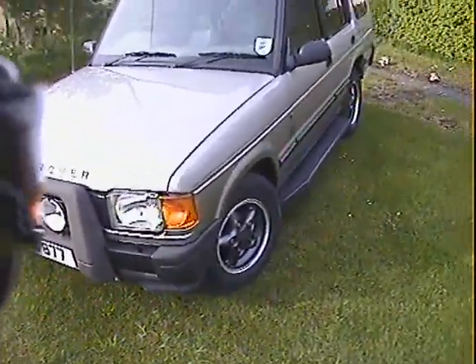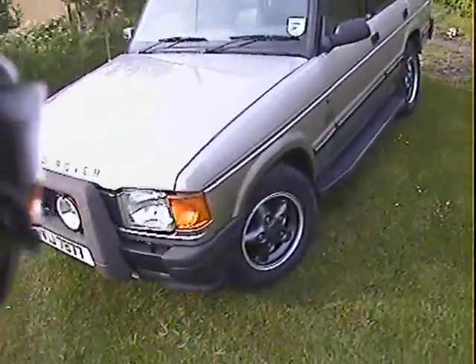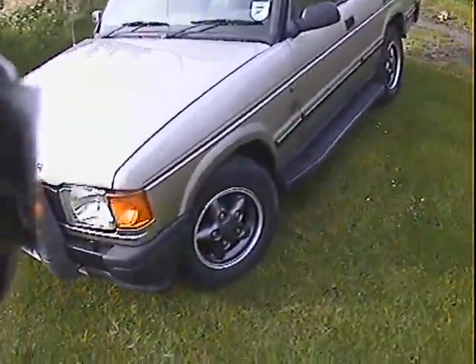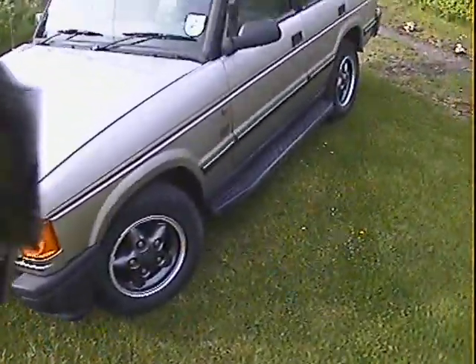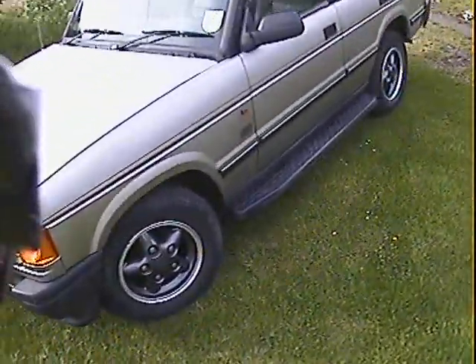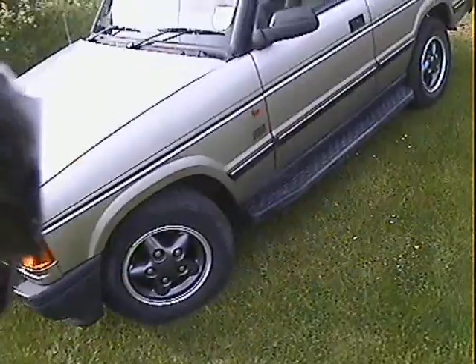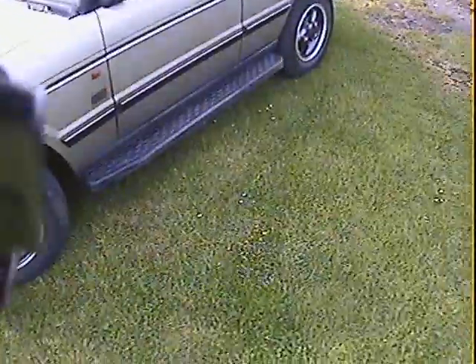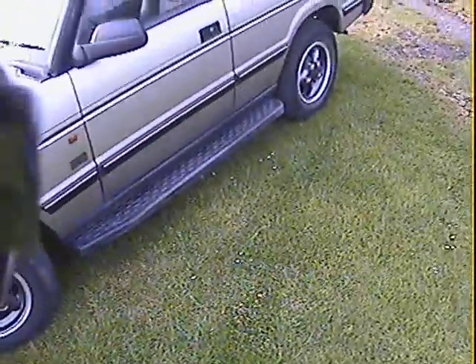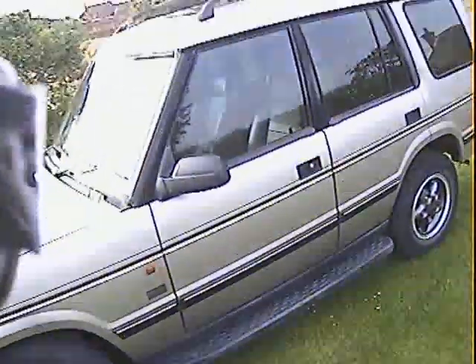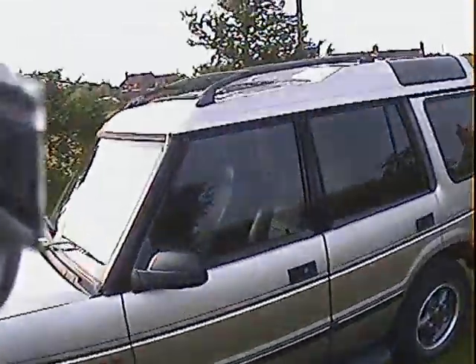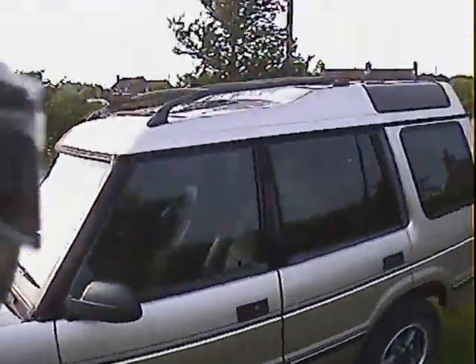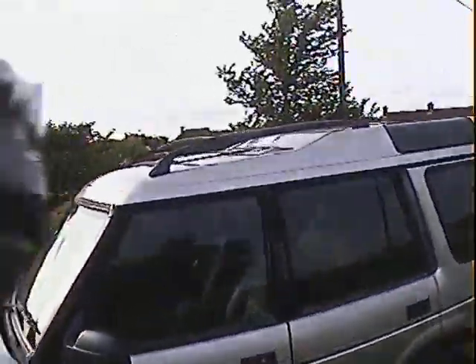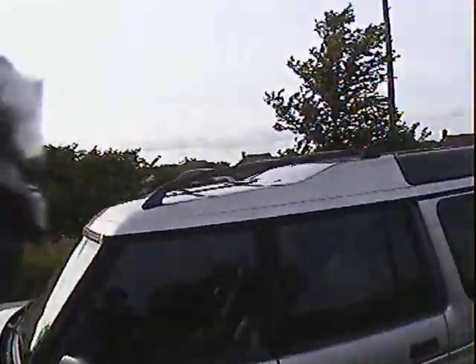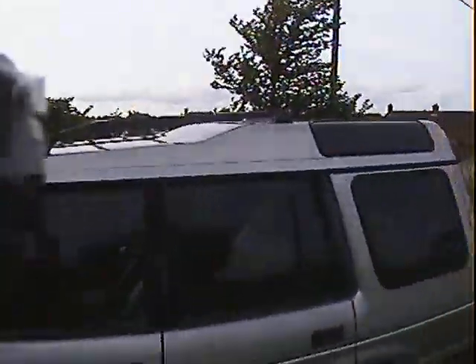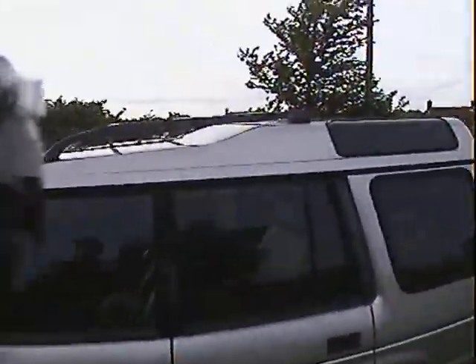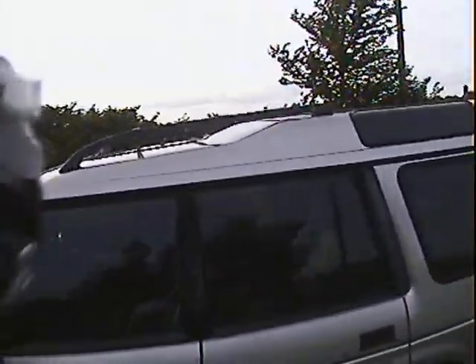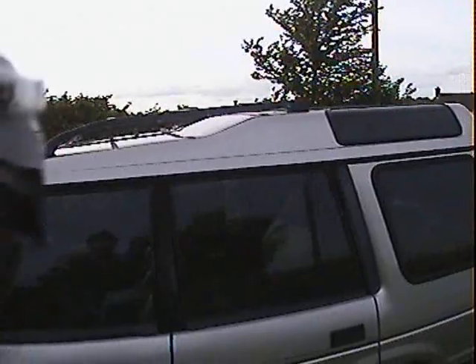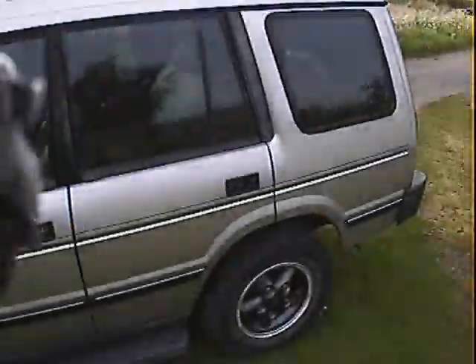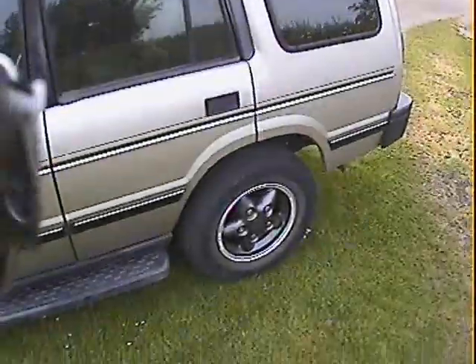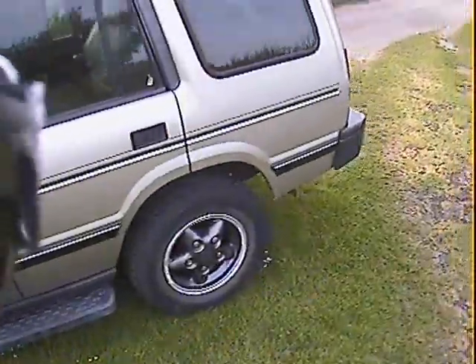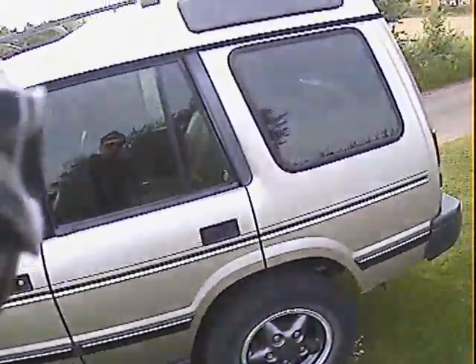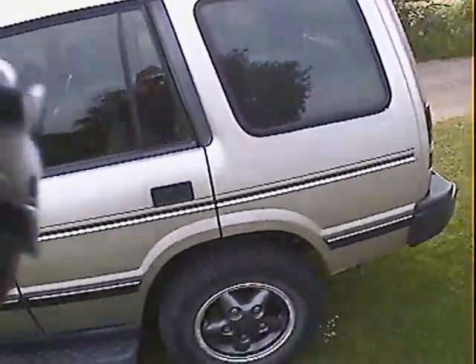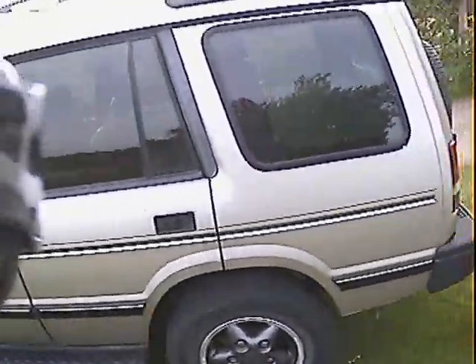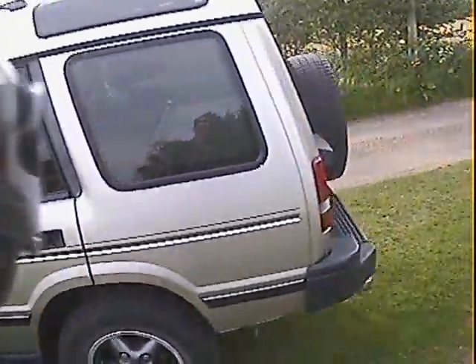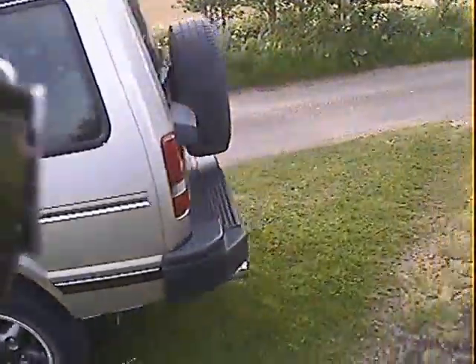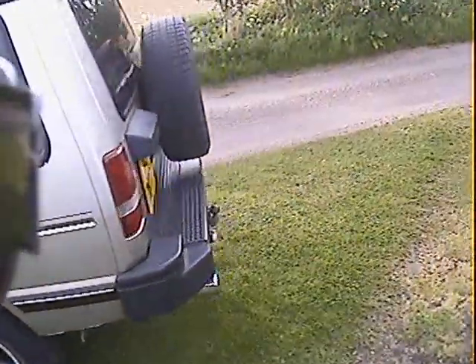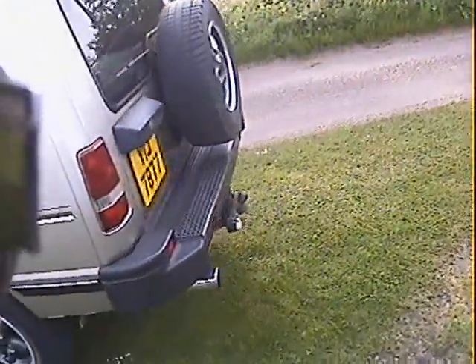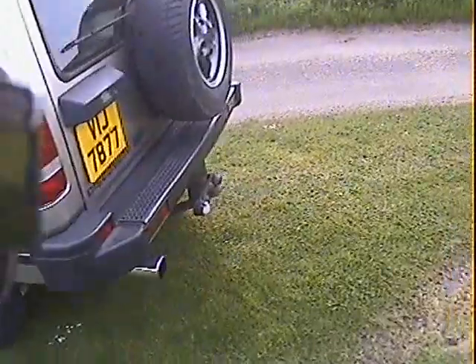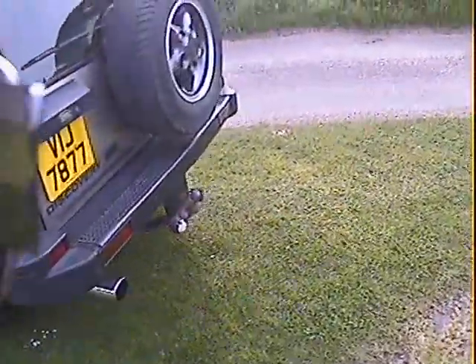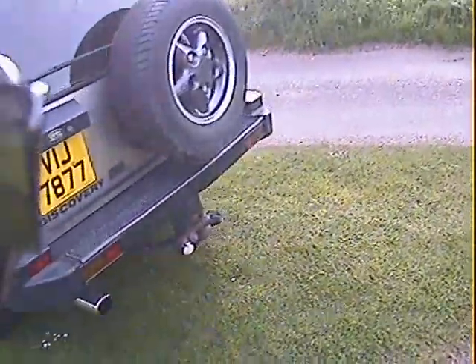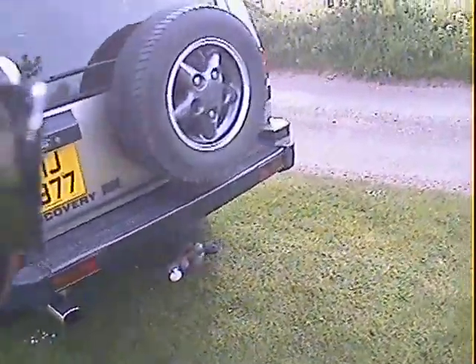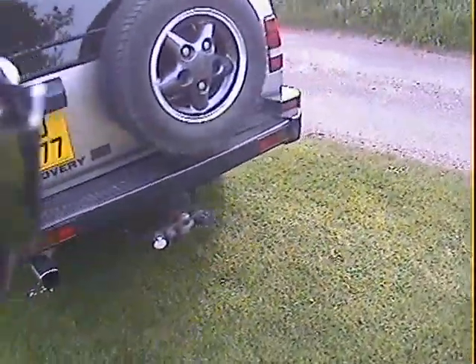External spec: headlamp wash wipe, the proper ES alloys, side steps, remote mirrors, roof rails with crossbars. It's also got privacy glass on it, a tow pack with twin electrics.